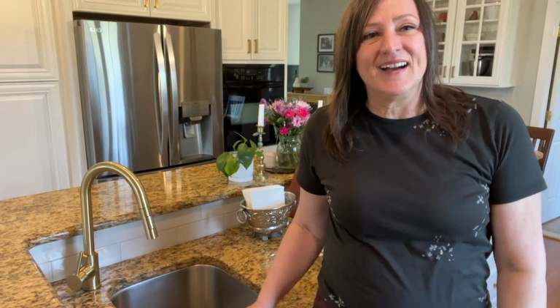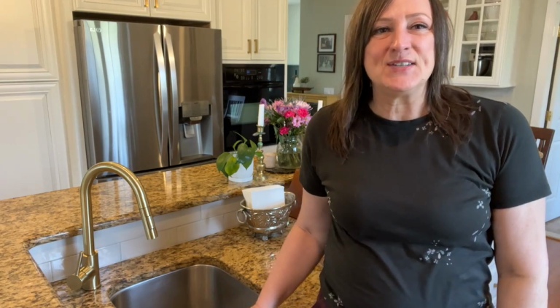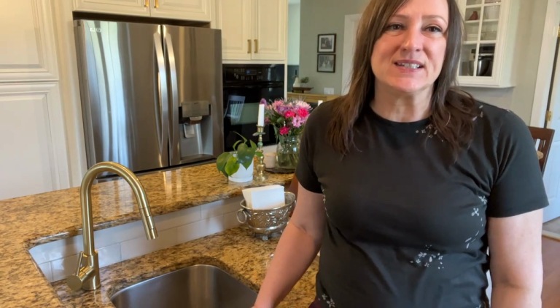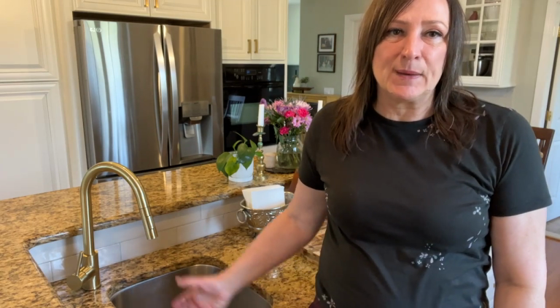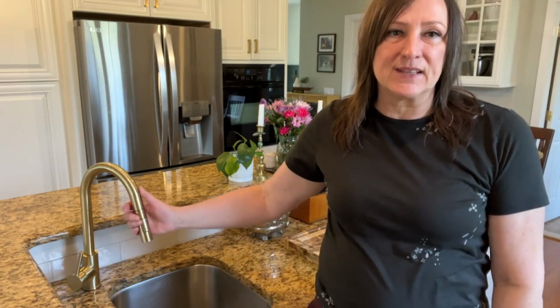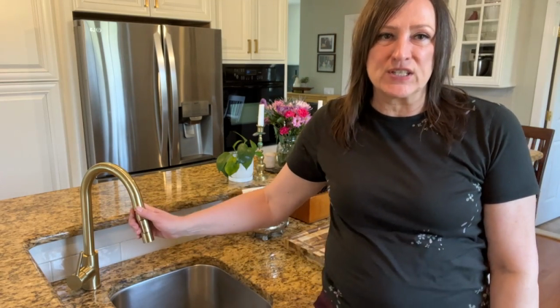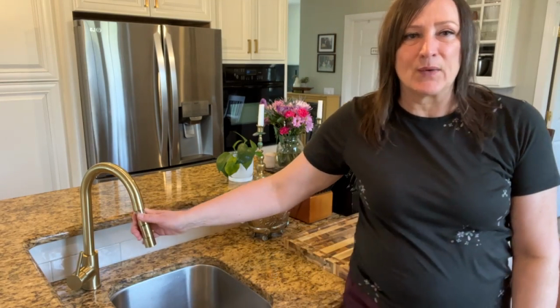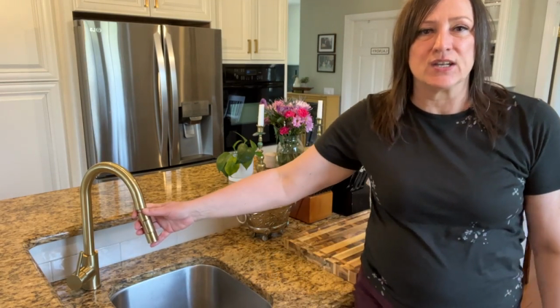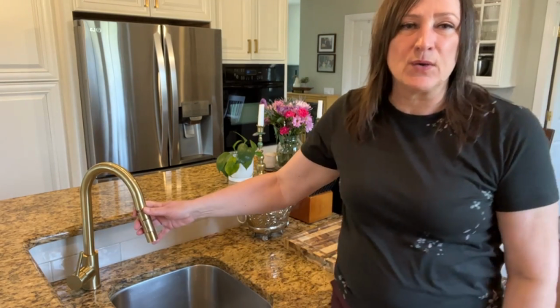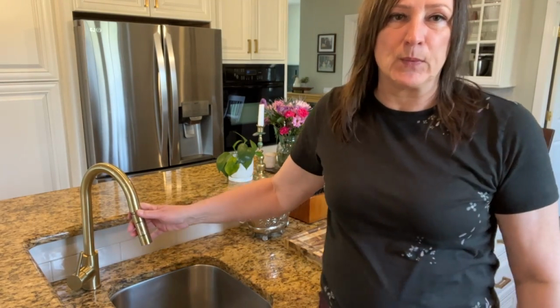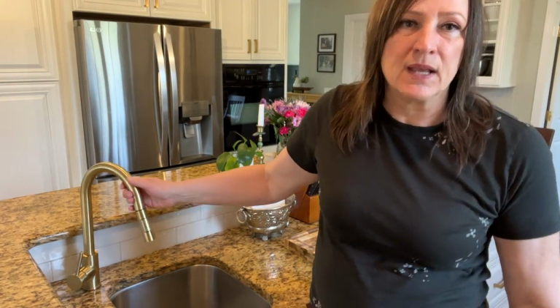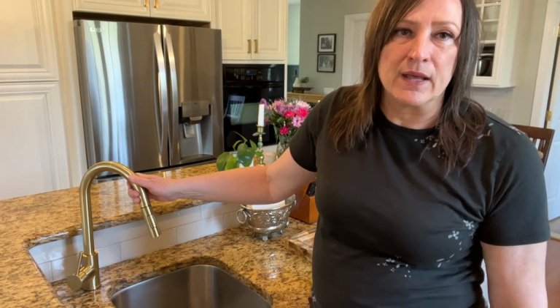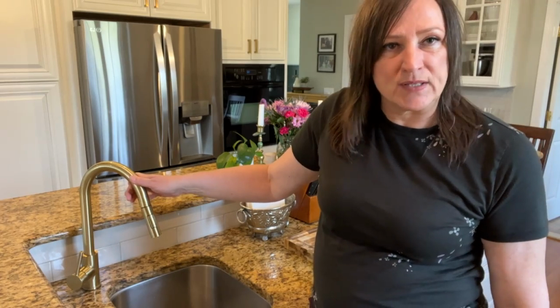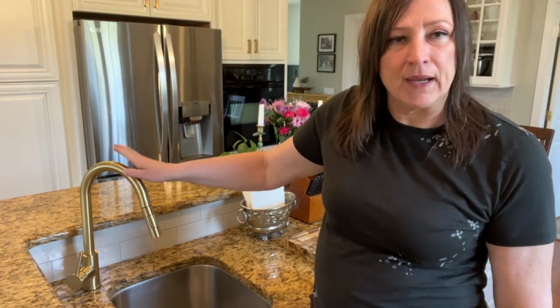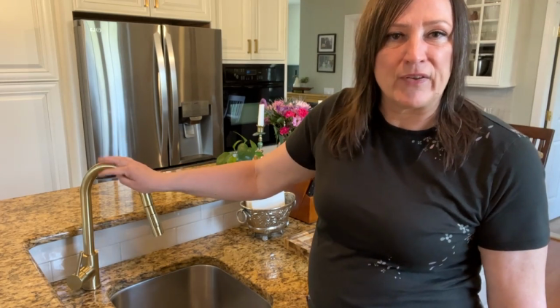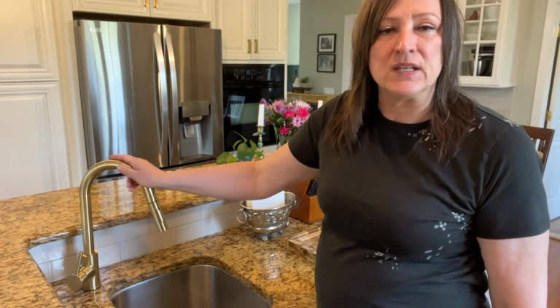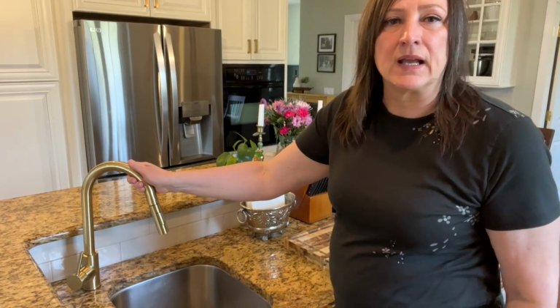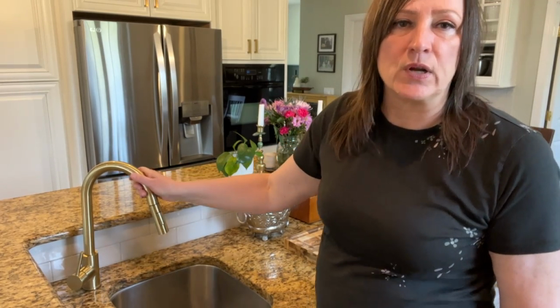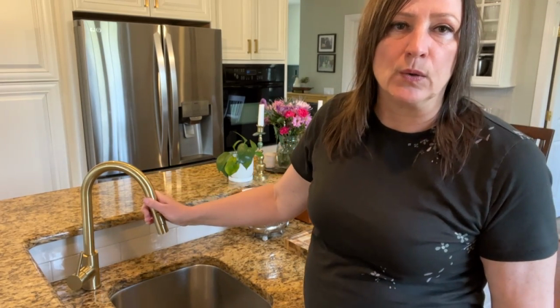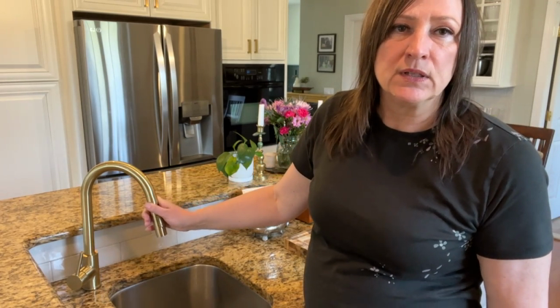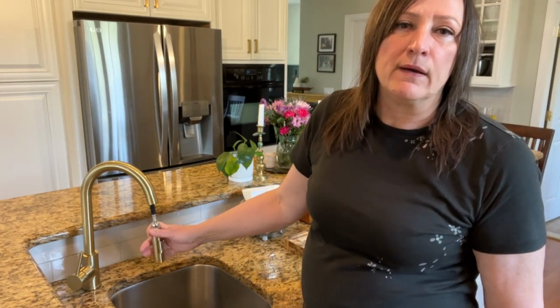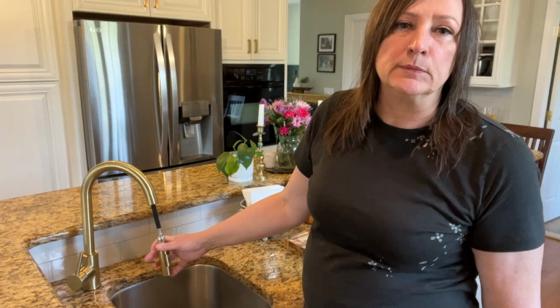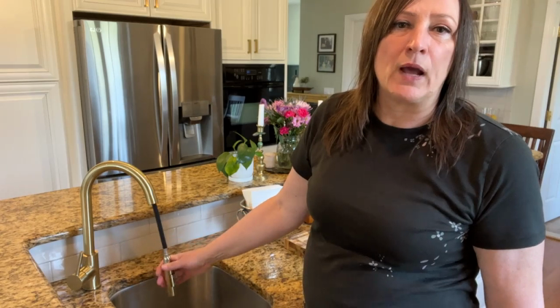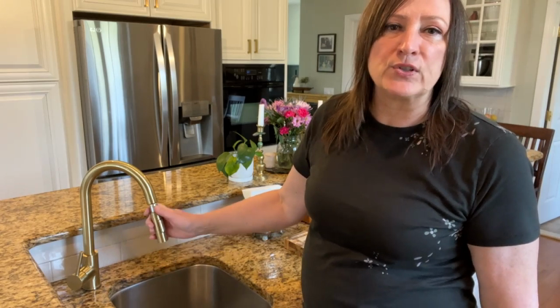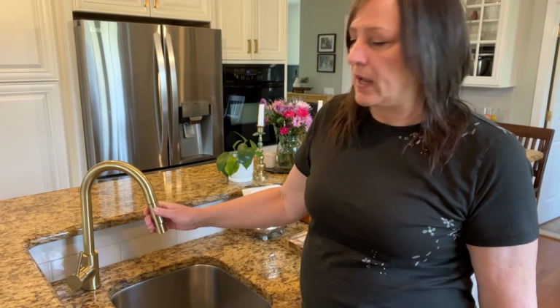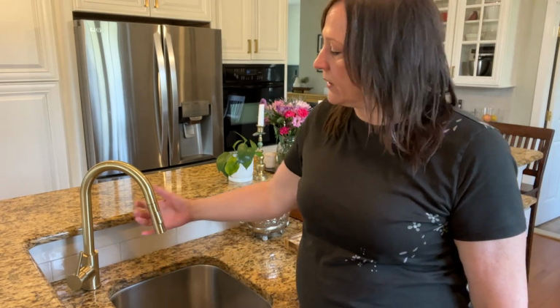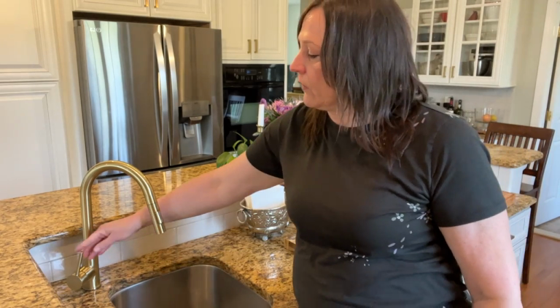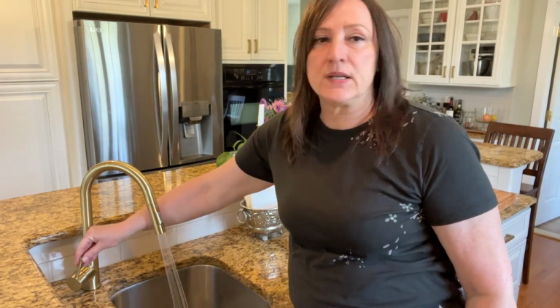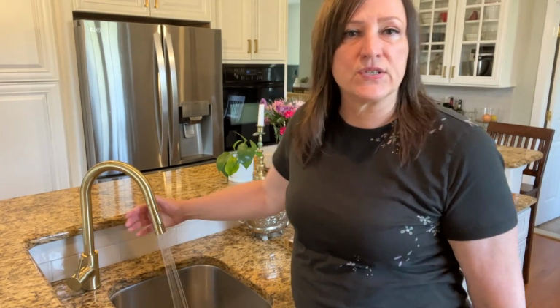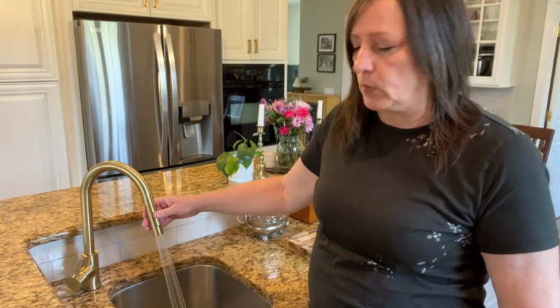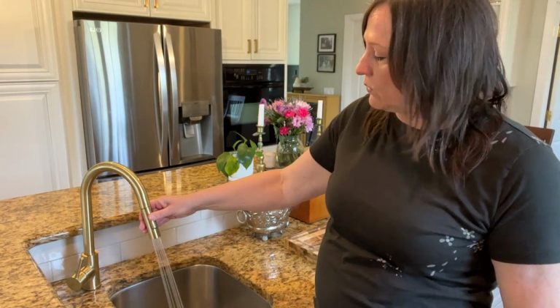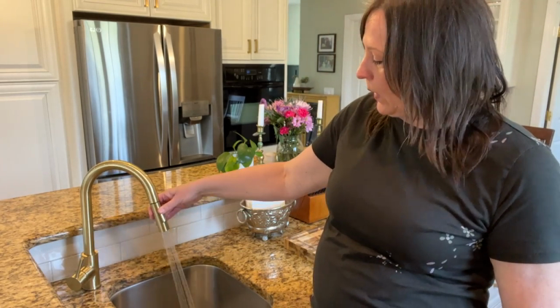Hi, we just recently updated the faucets in our kitchen and I'm so happy with the choice I made. I found these brushed gold pull-out faucets on Amazon and they really work so, so well.